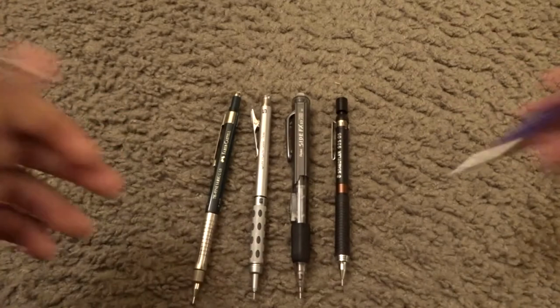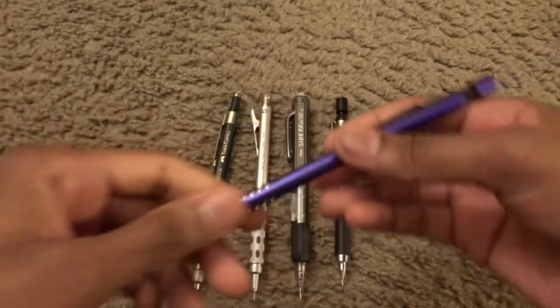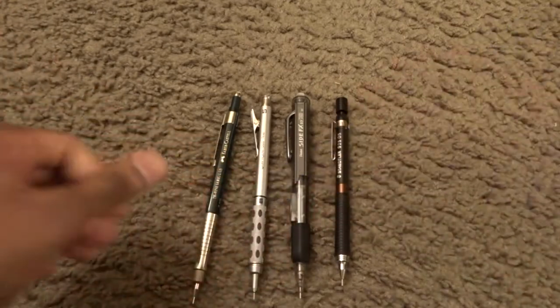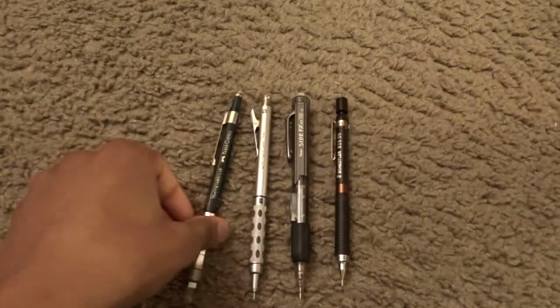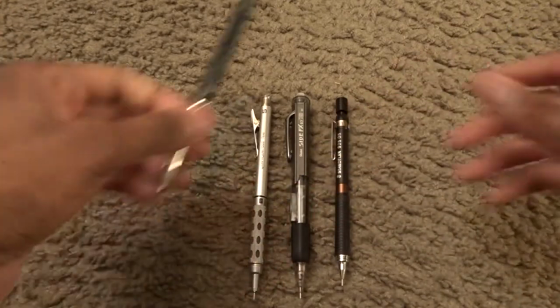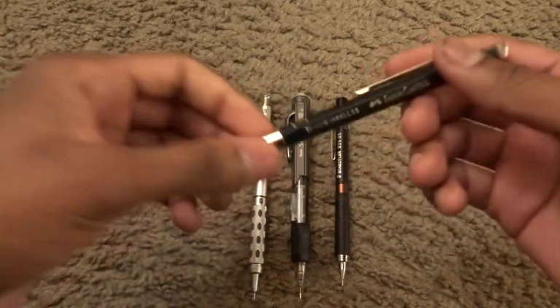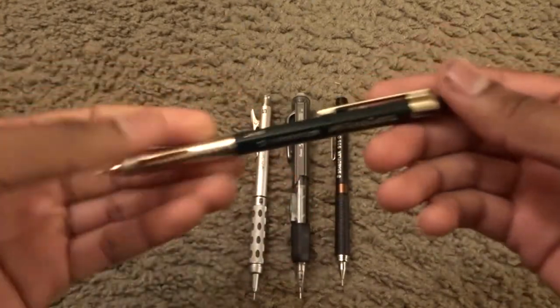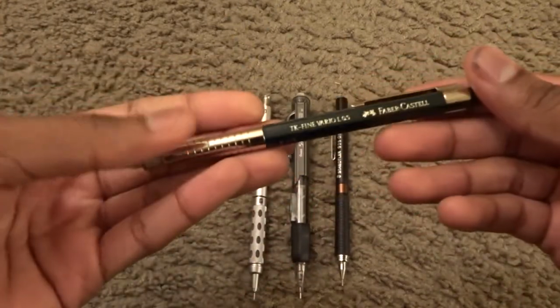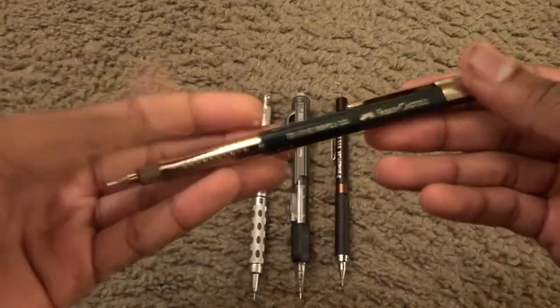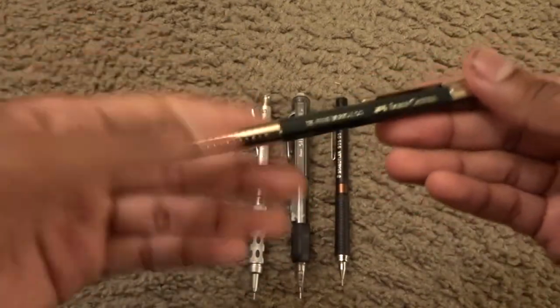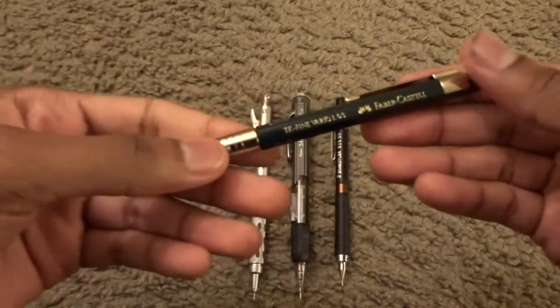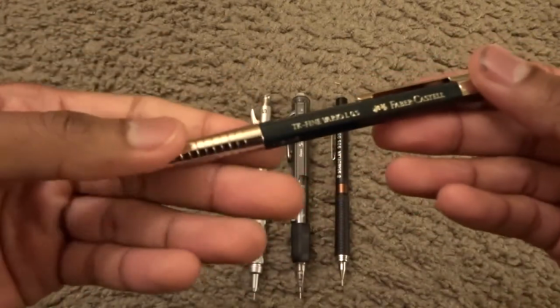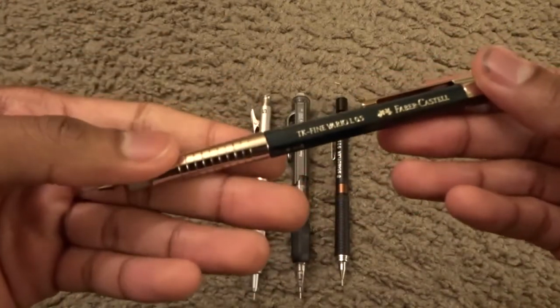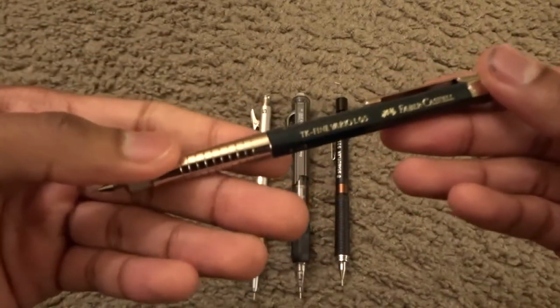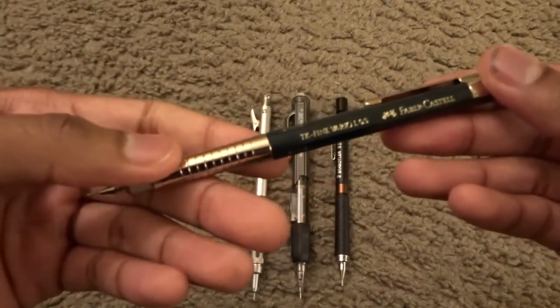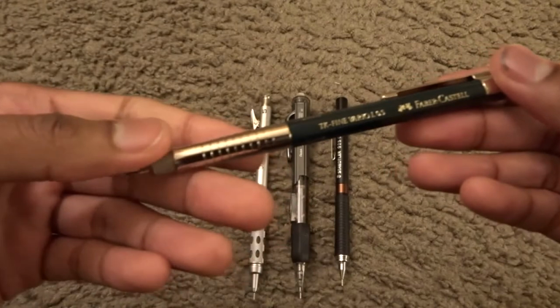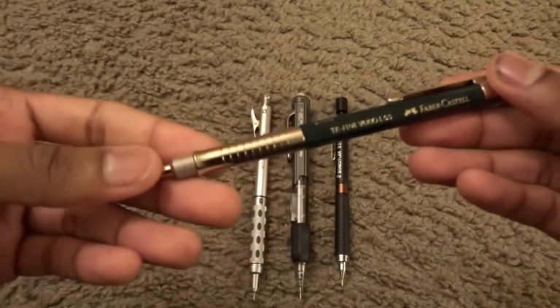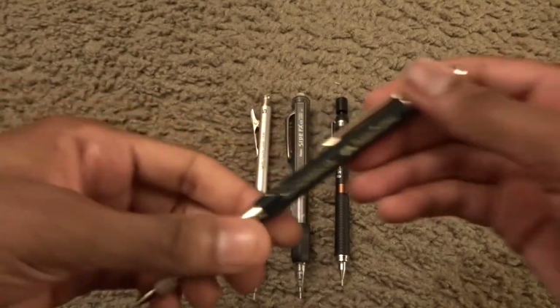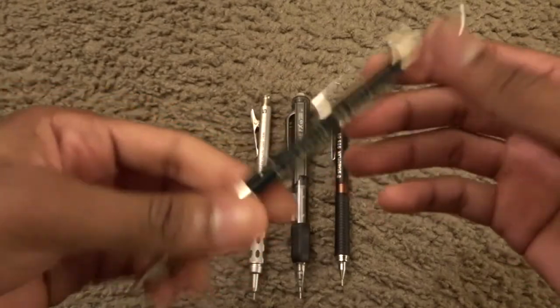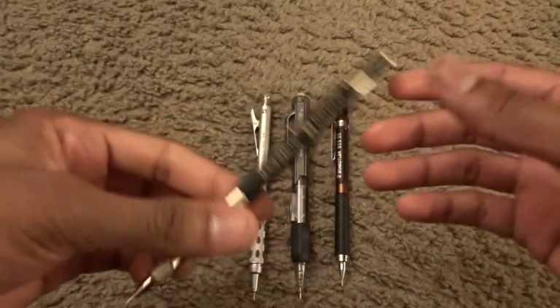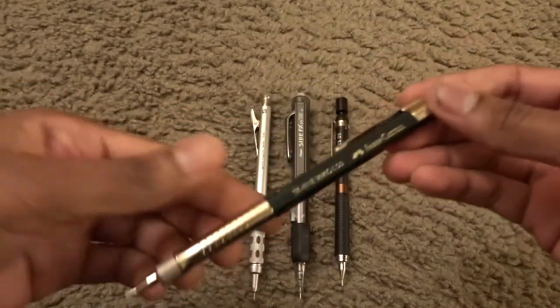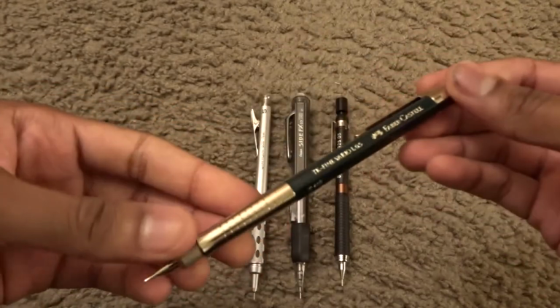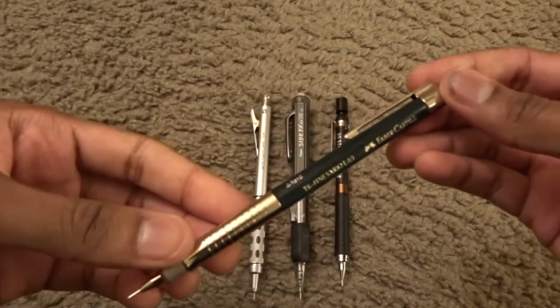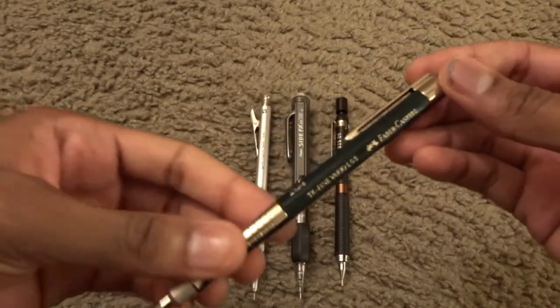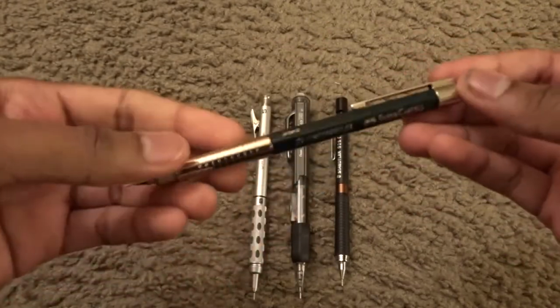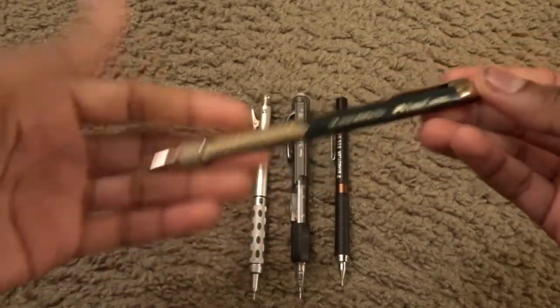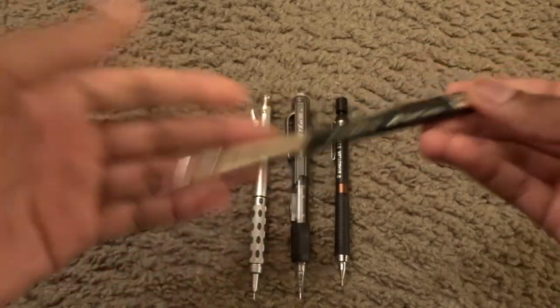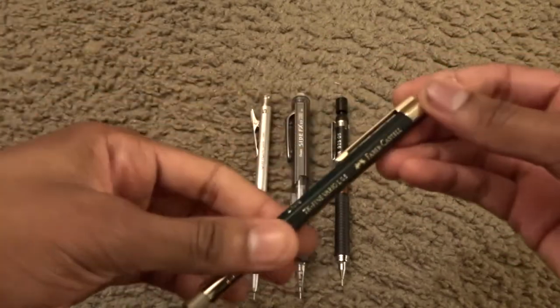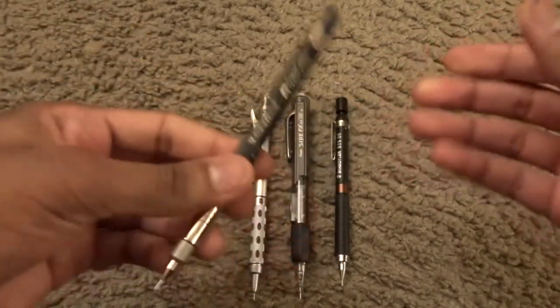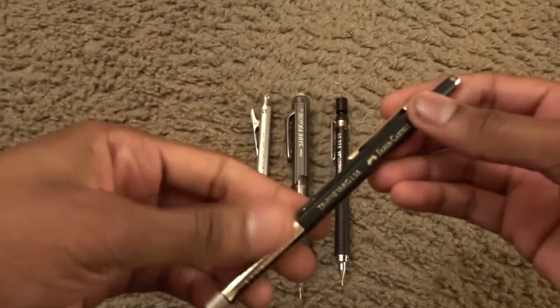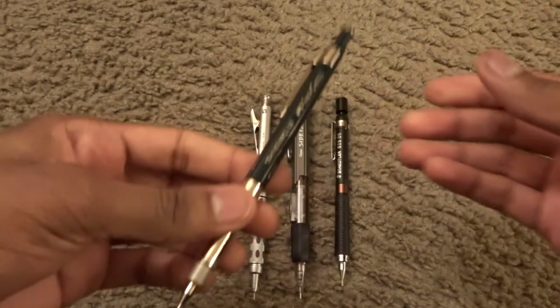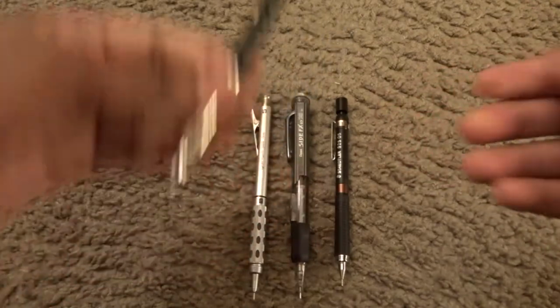It's not plastic. Why don't you try a Faber-Castell TK Fine Vario L? Maybe this will appeal to you, so why don't you try this one out?